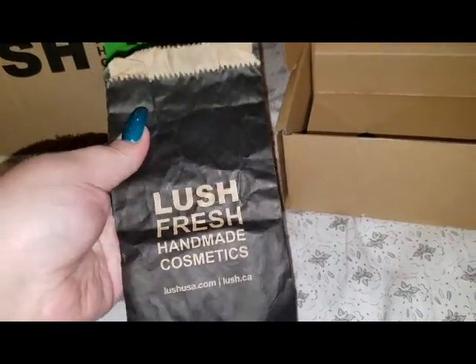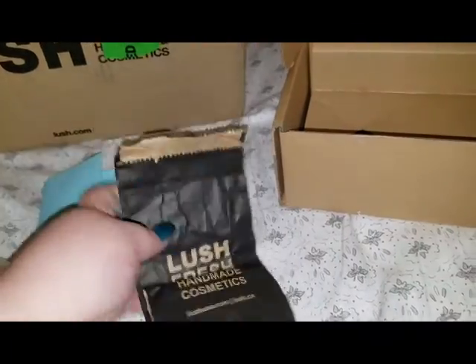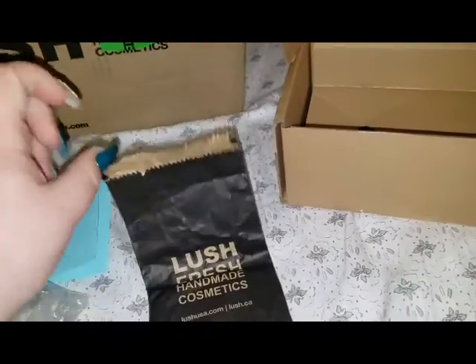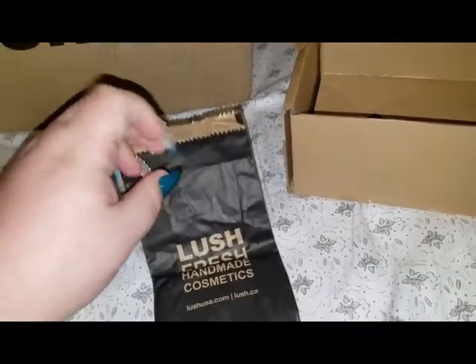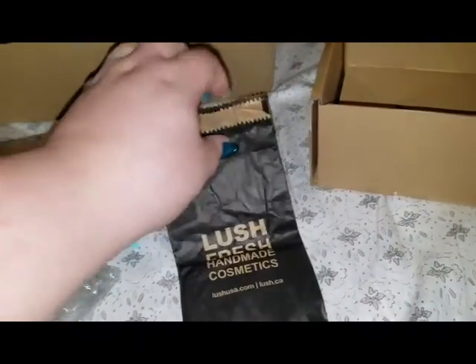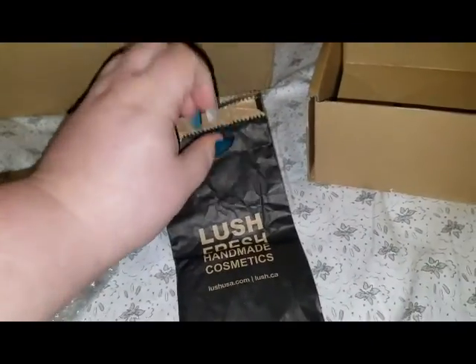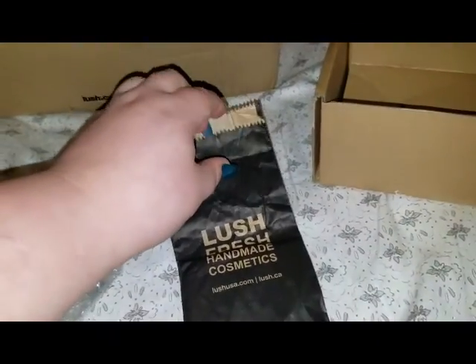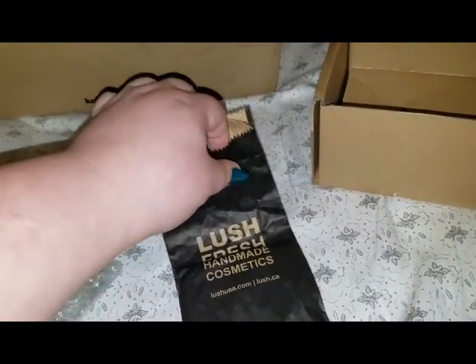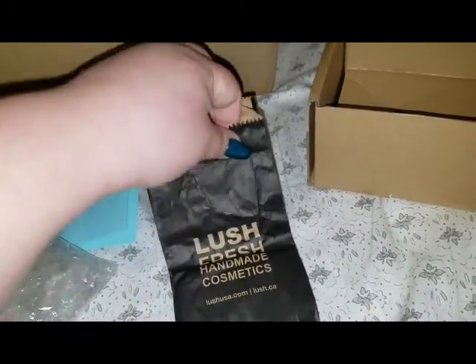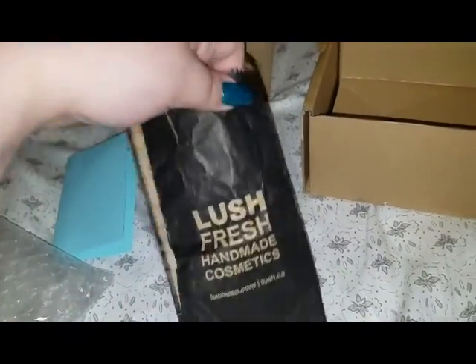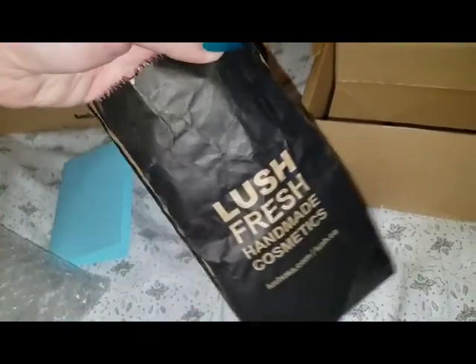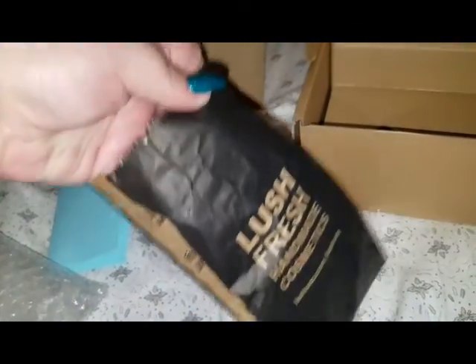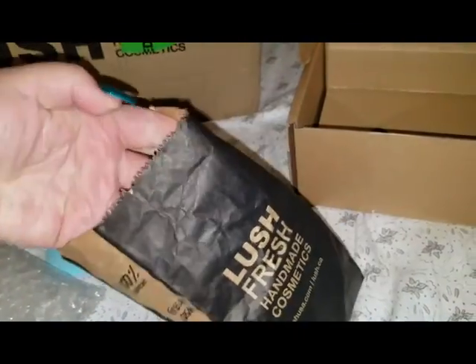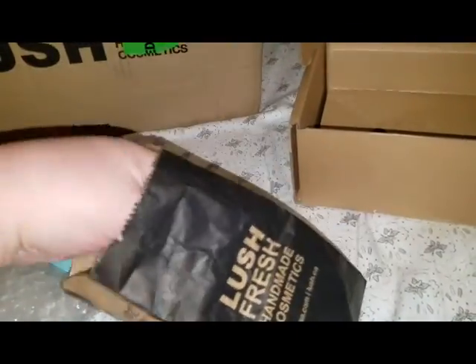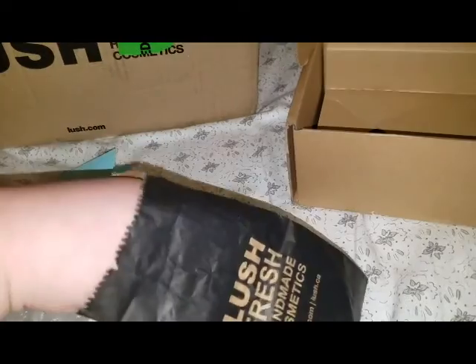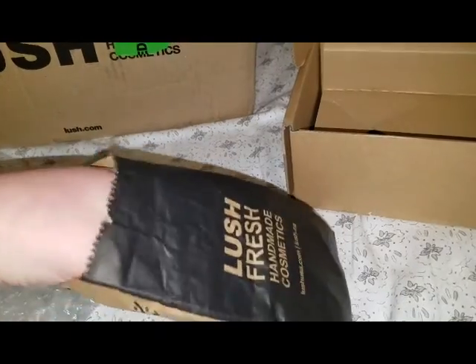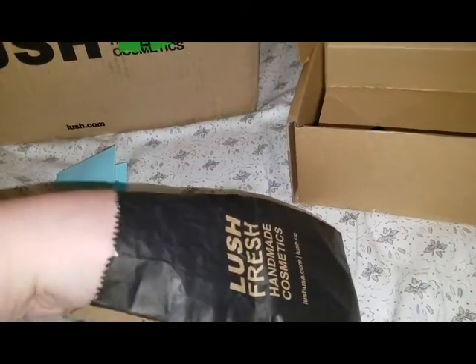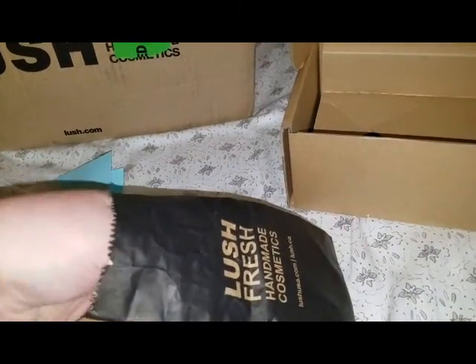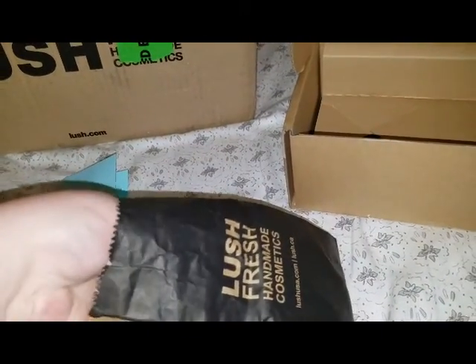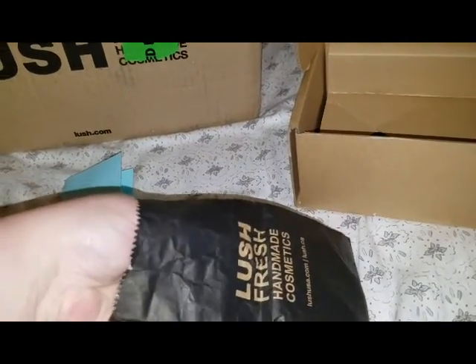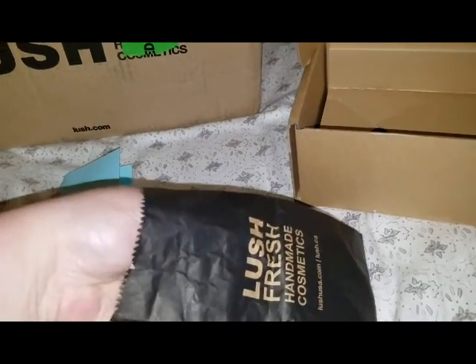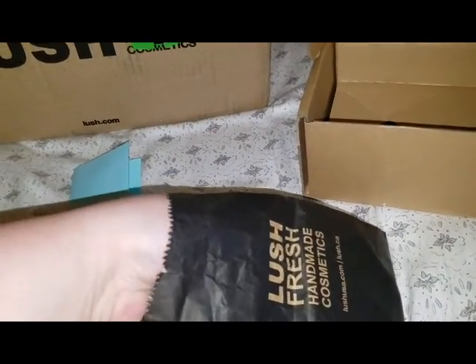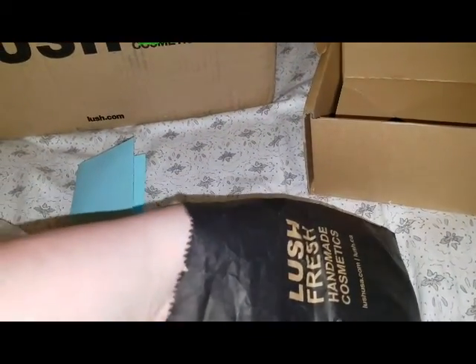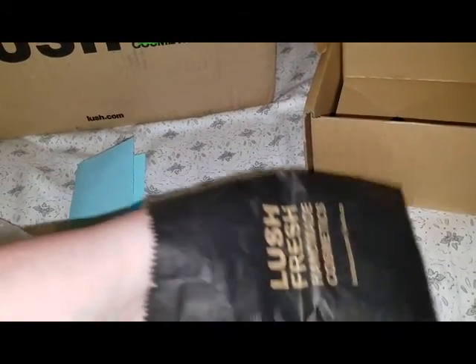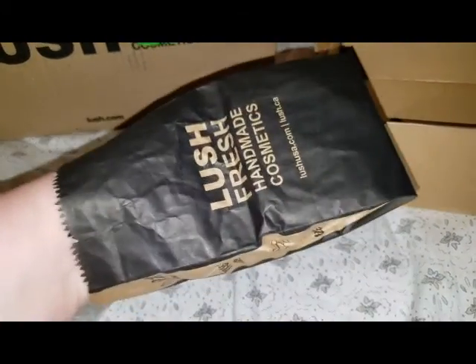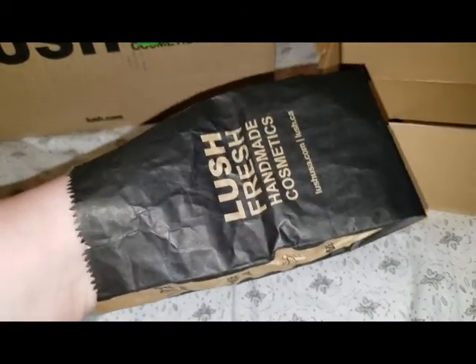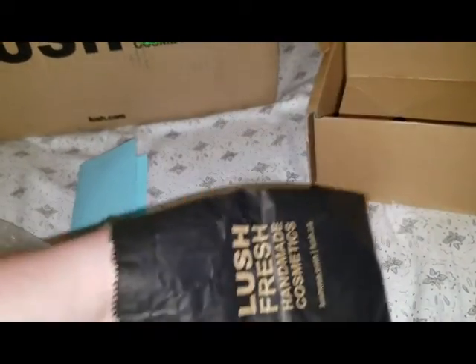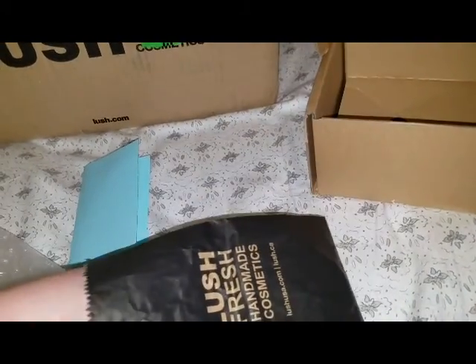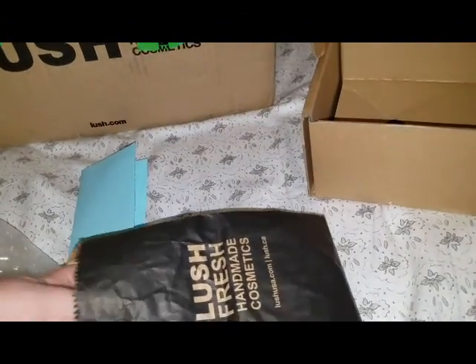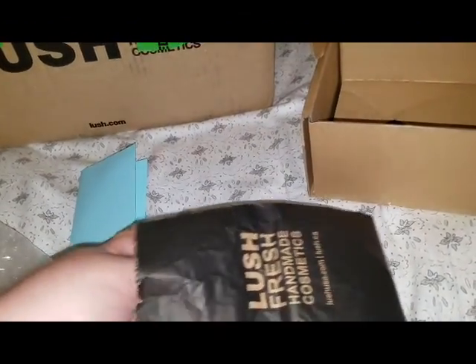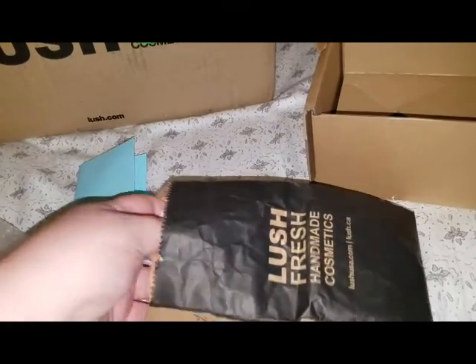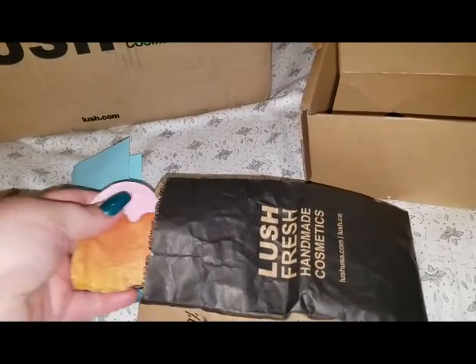I don't have a Lush store by me, so I either get the blue bags from the kitchen, or whatever I order off eBay or Mercari and people send it in these bags. That's how I ever get the bags.